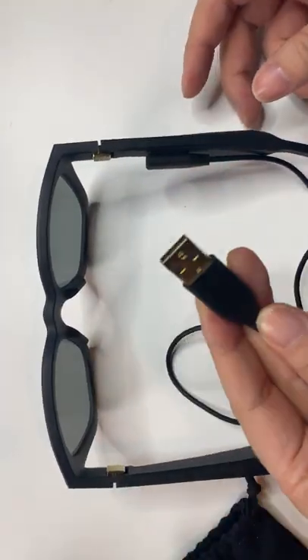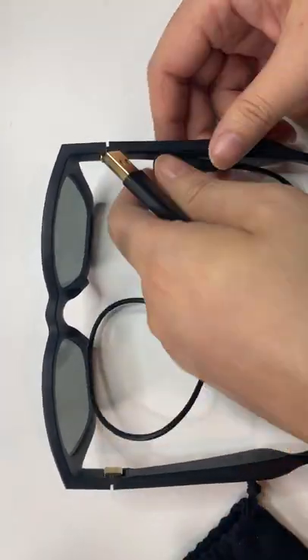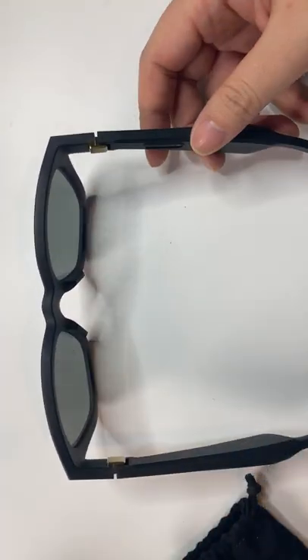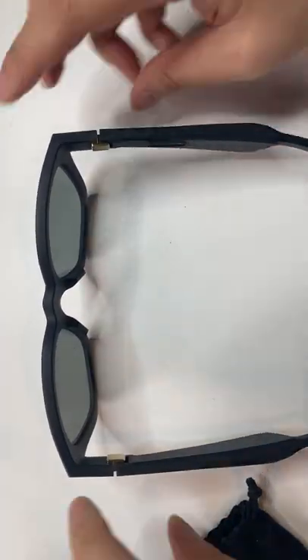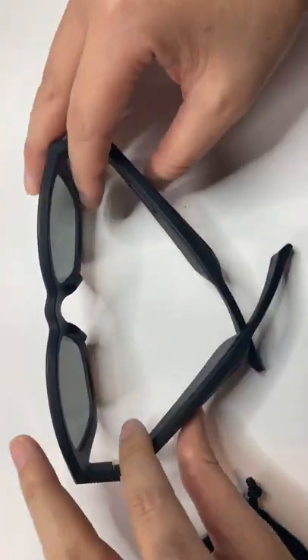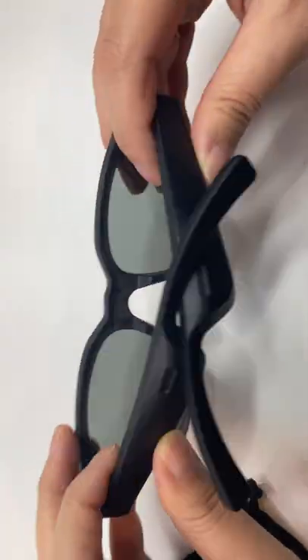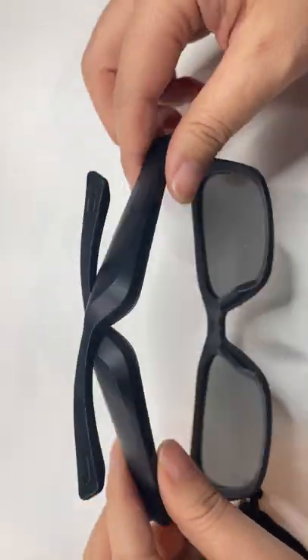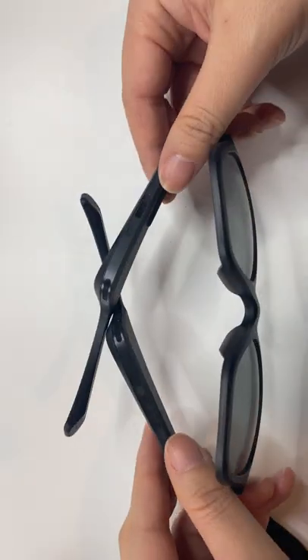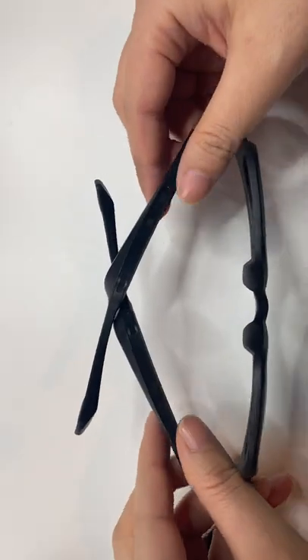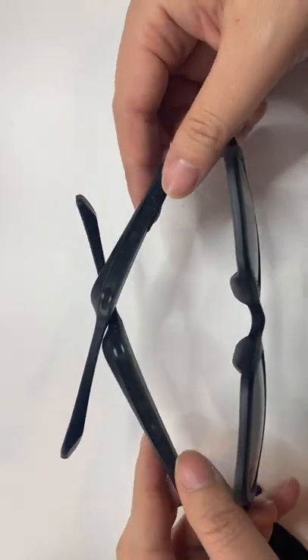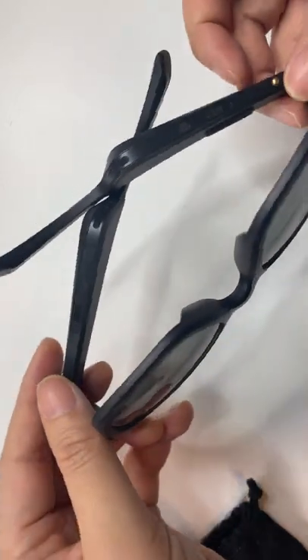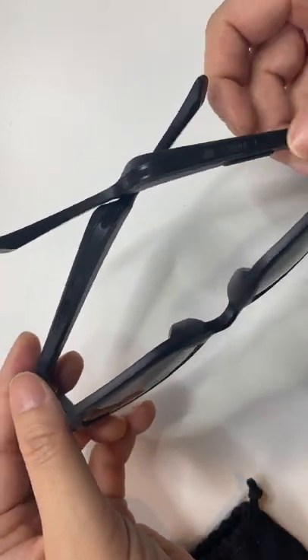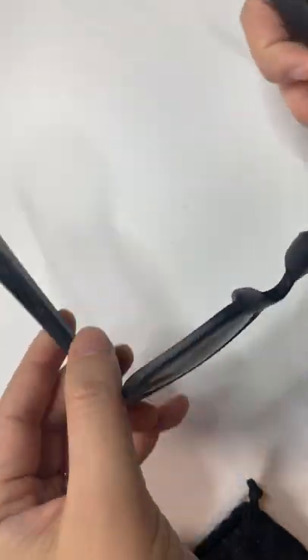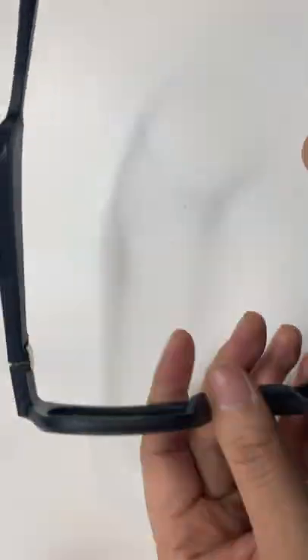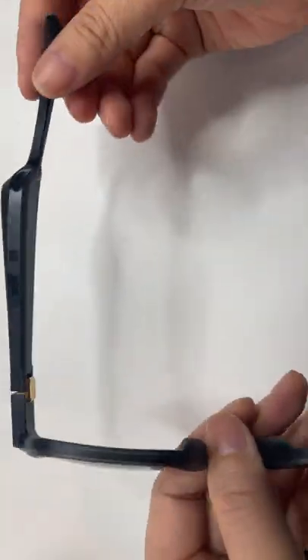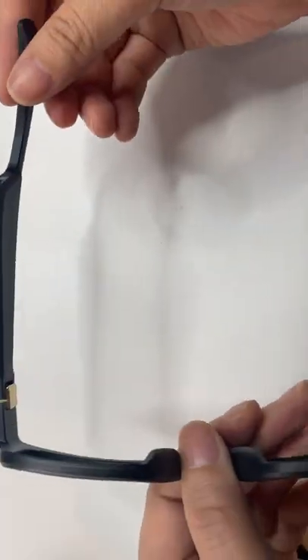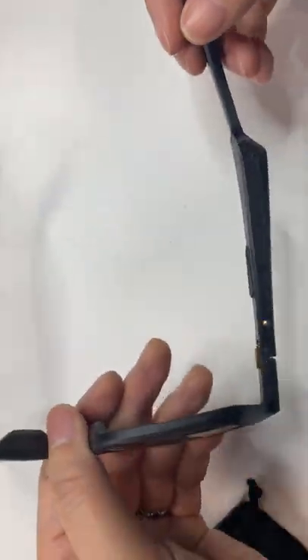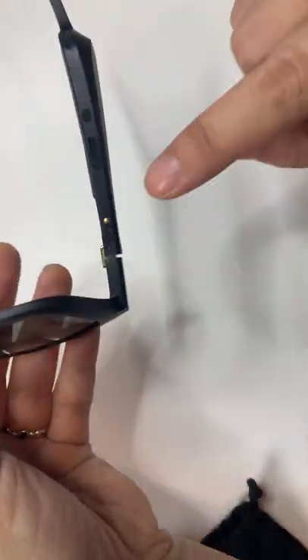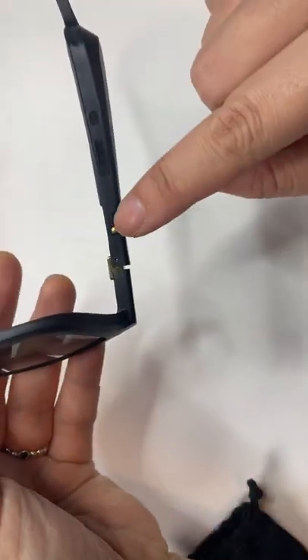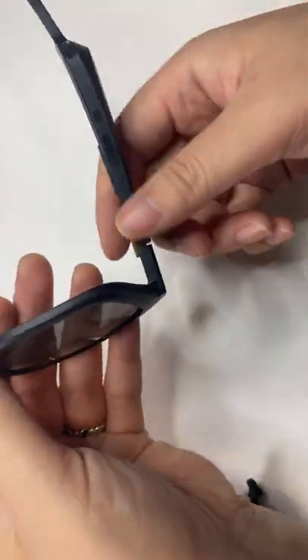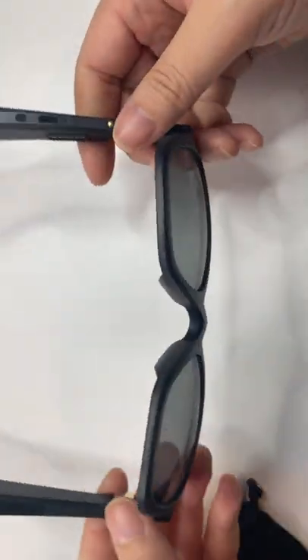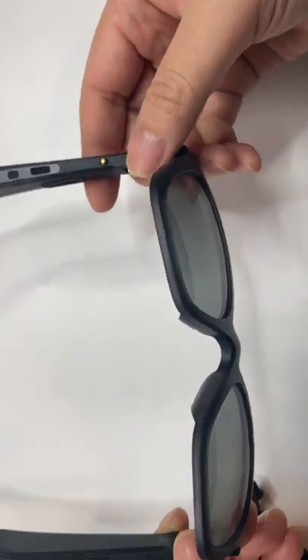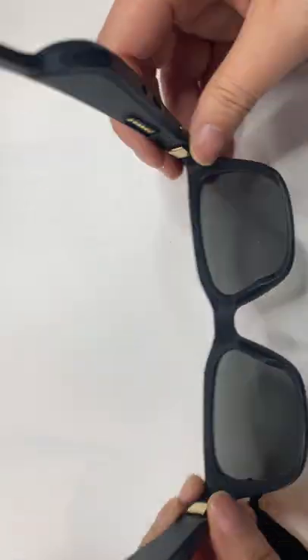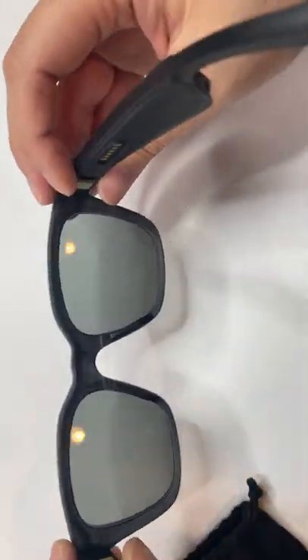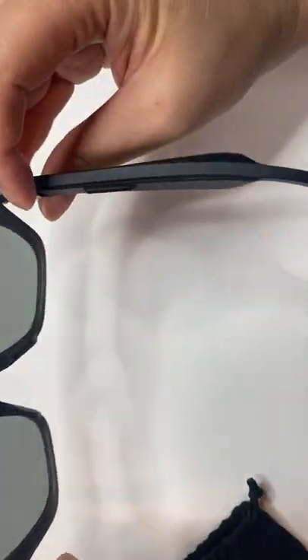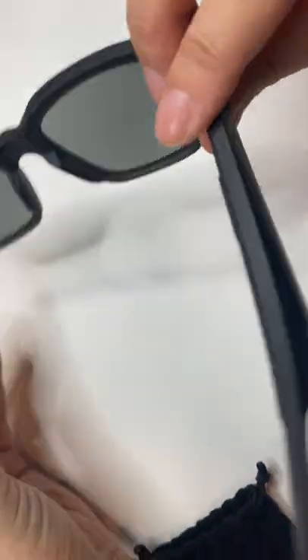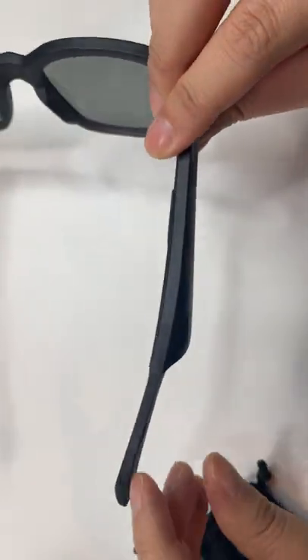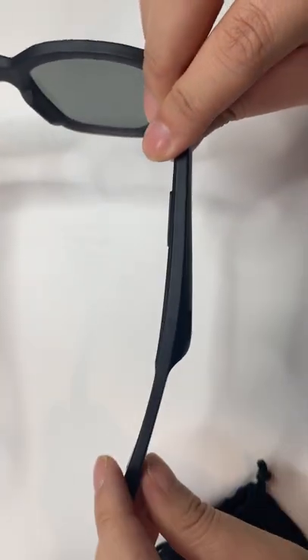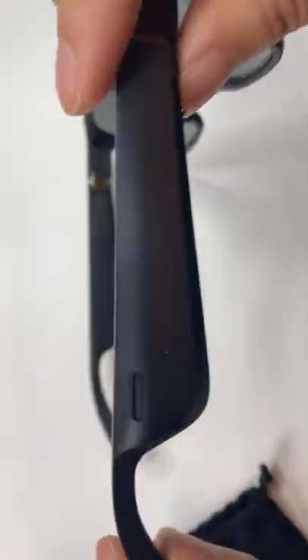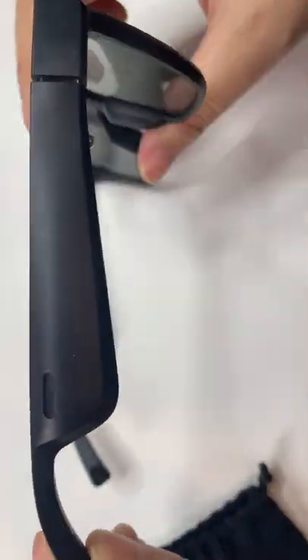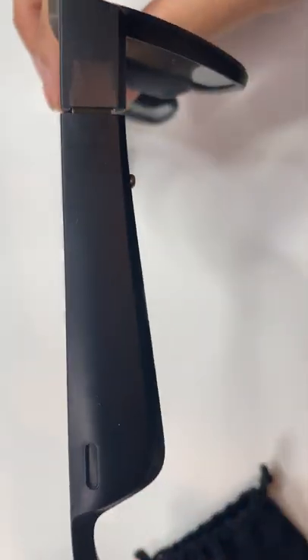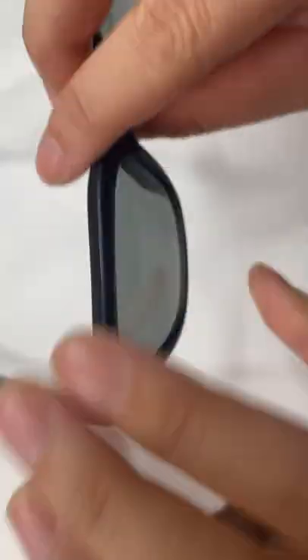The sunglasses themselves are fine. They do have obviously thicker sides because of where the speaker sits. The button on the side is where you can press to activate Bluetooth and access different settings.